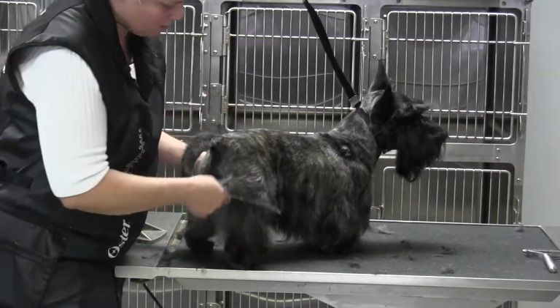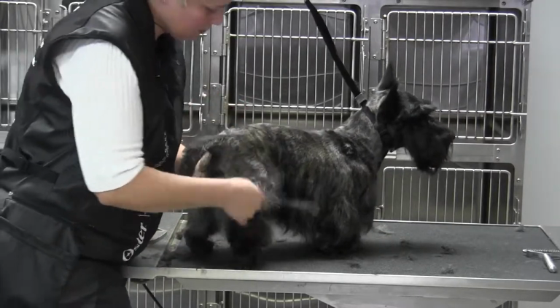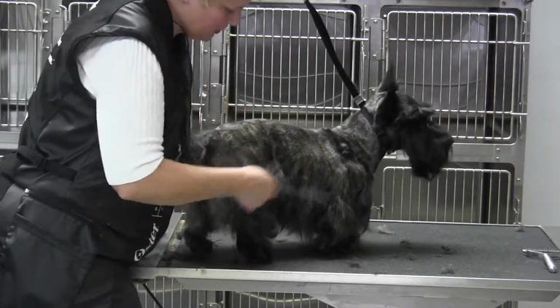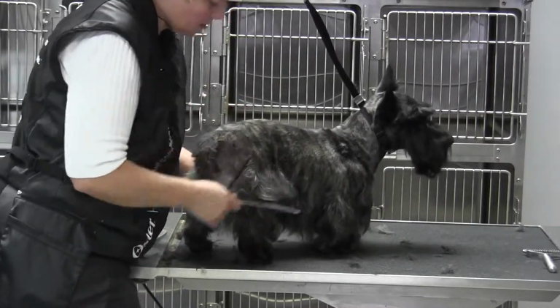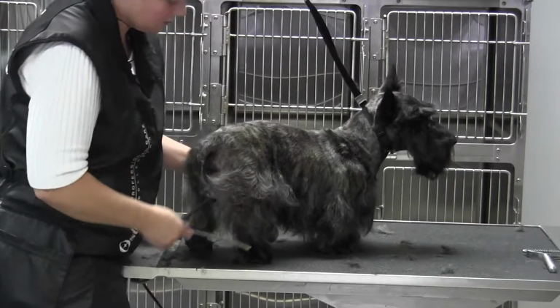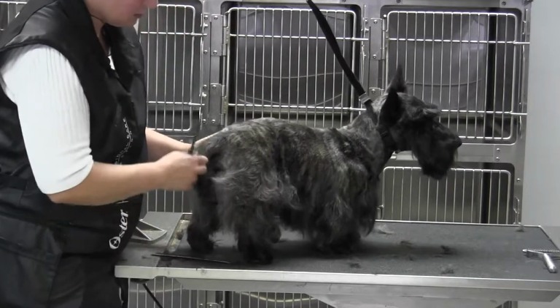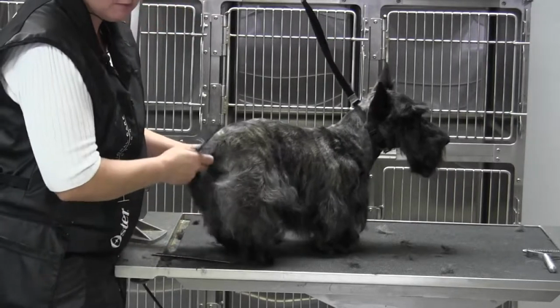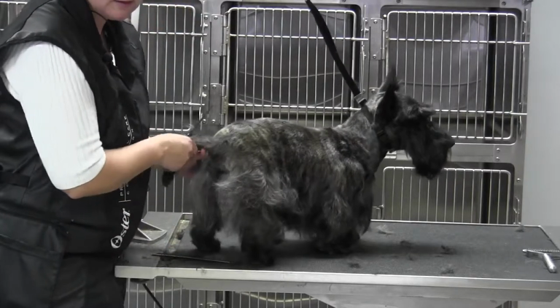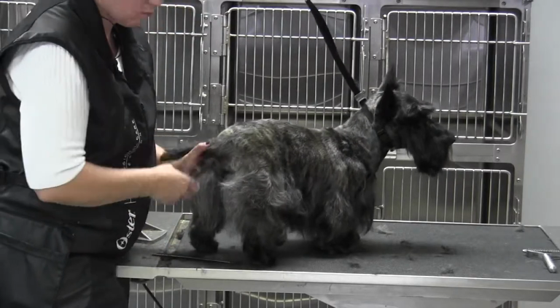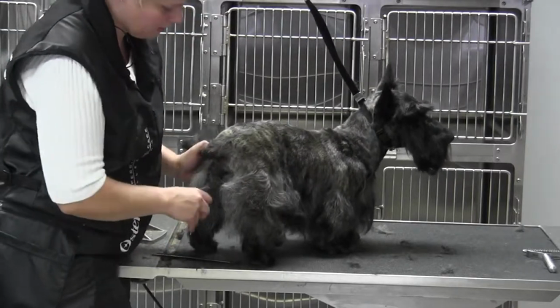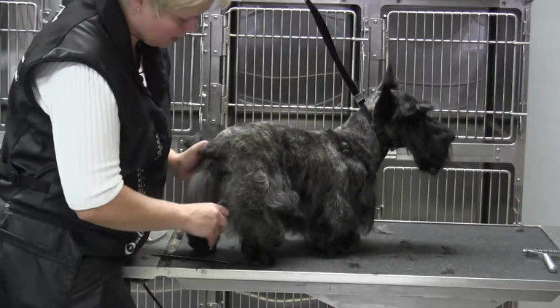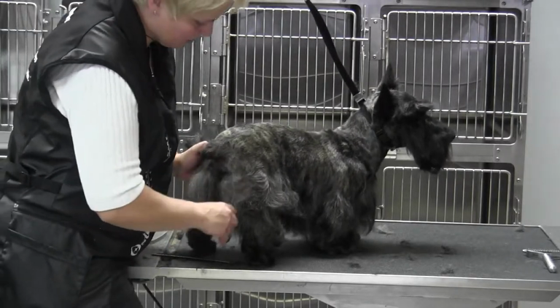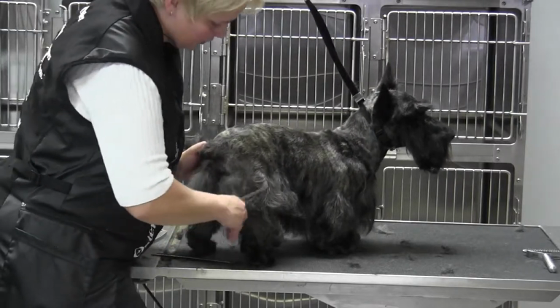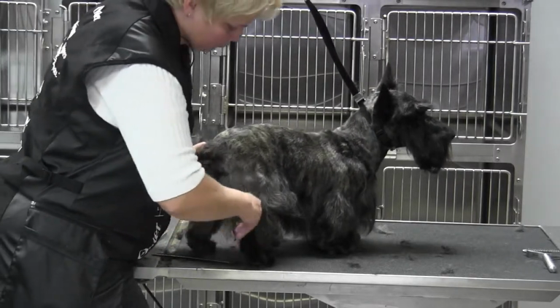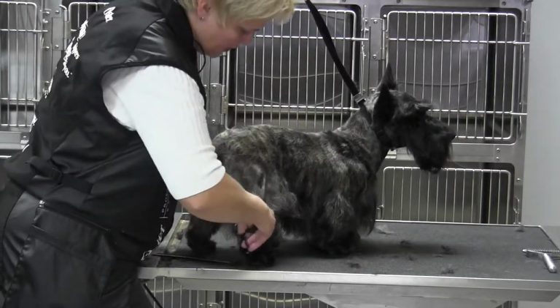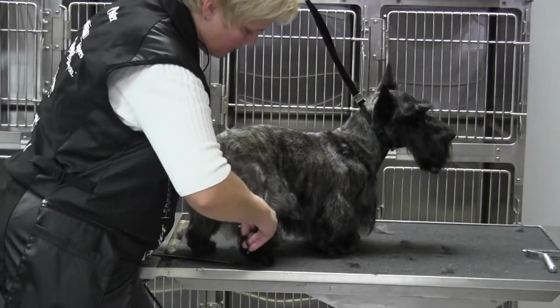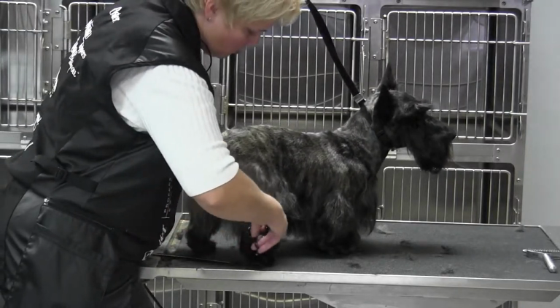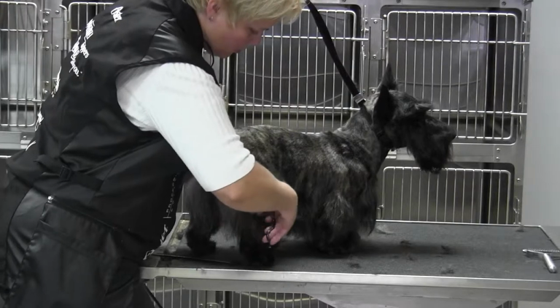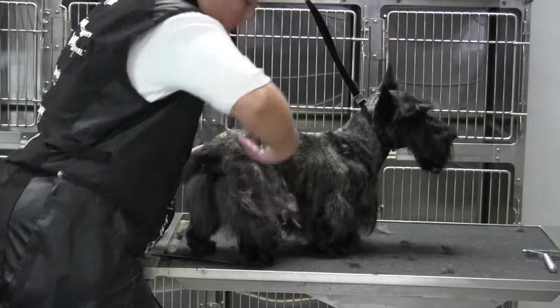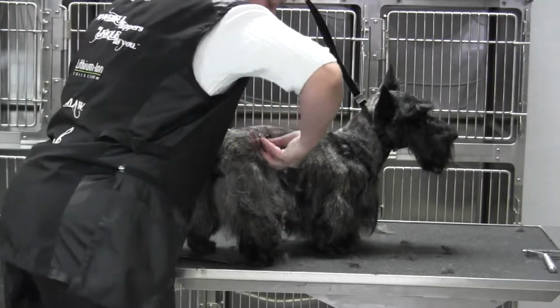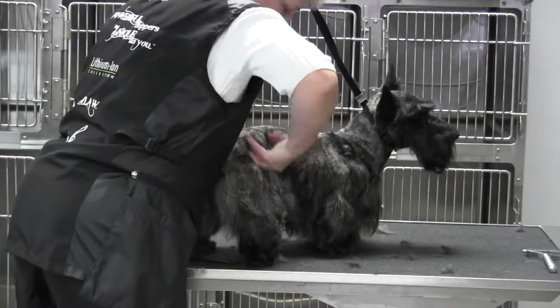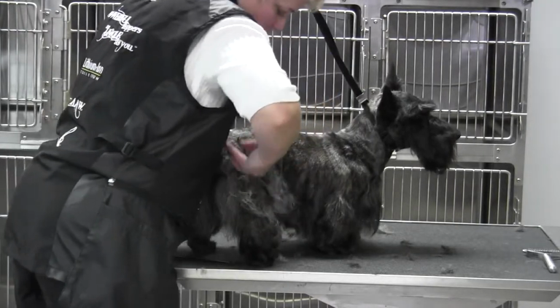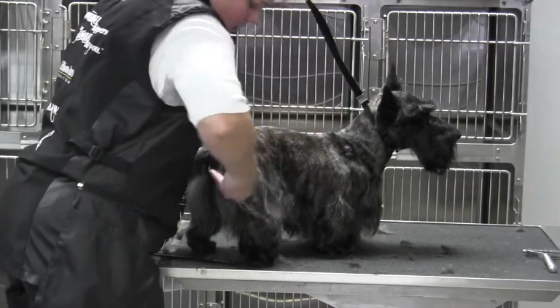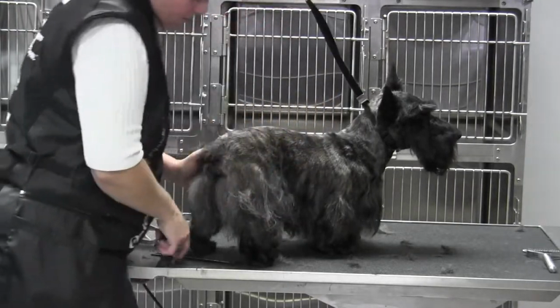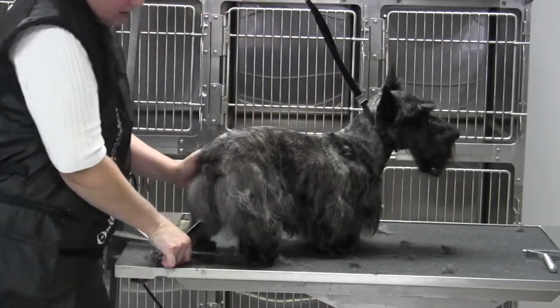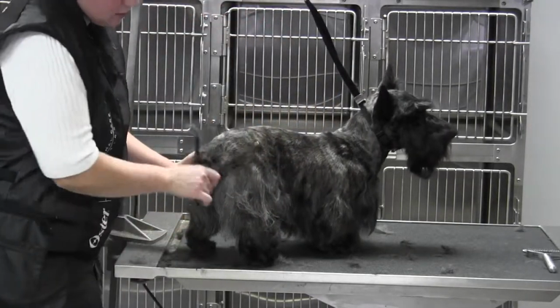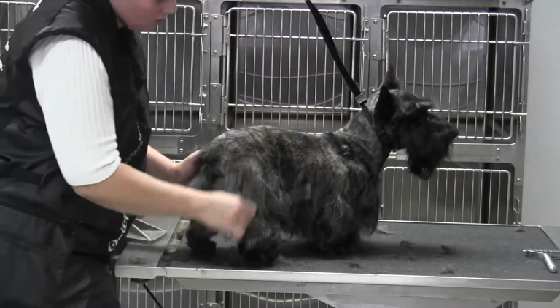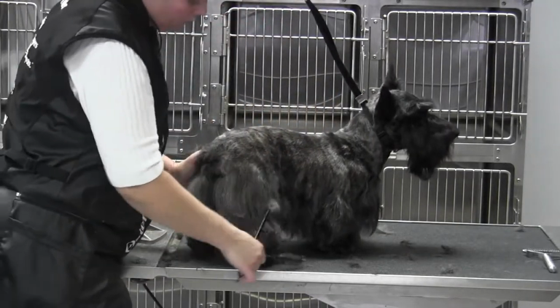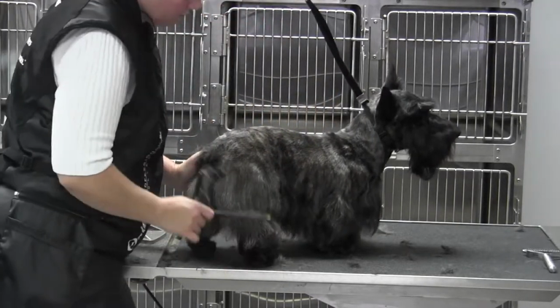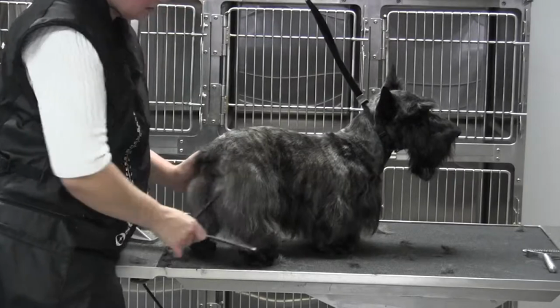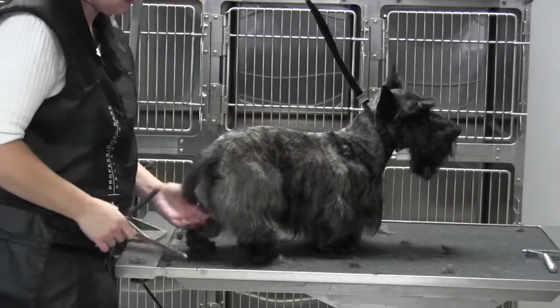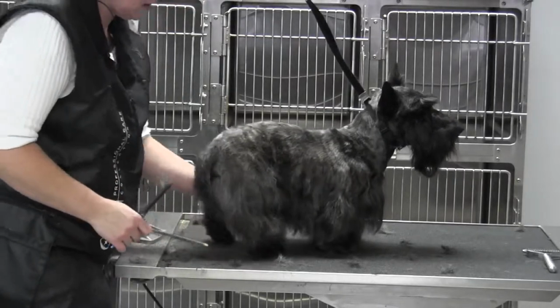Now as far as the muscling goes, I'm going to take and continue right around that thigh and just blend that in so that when I look over the dog, I have a nice clean overview. Everything is laying into place.